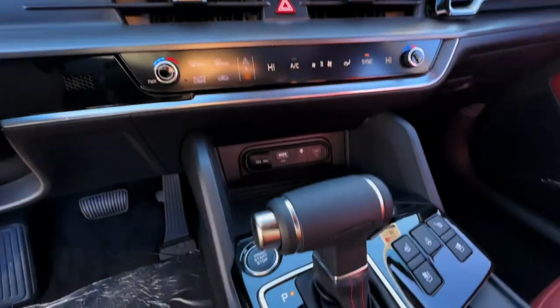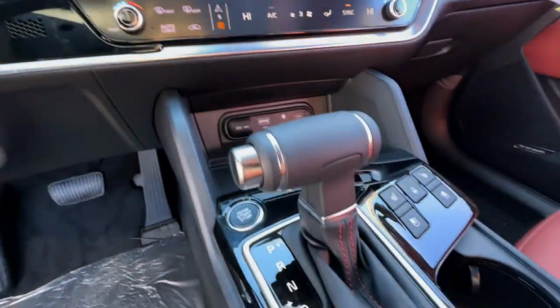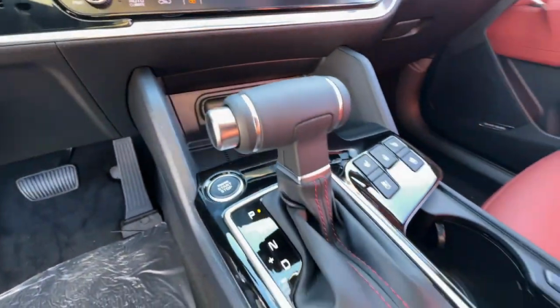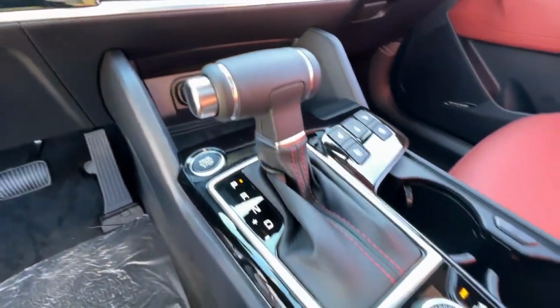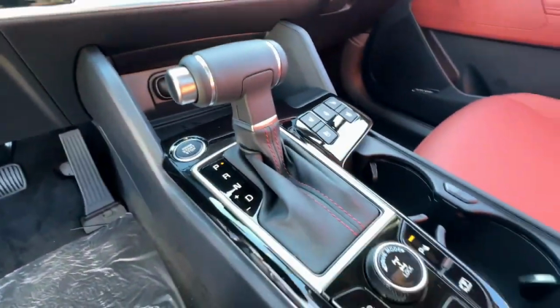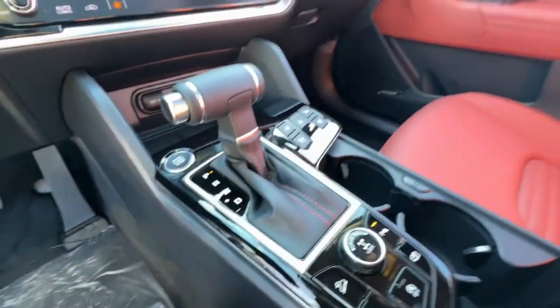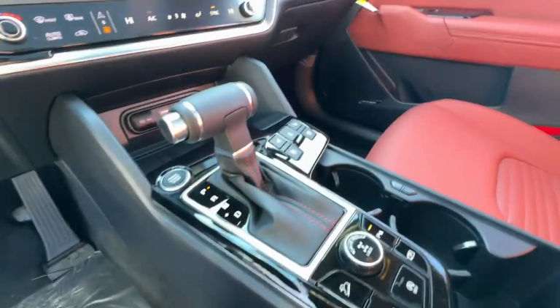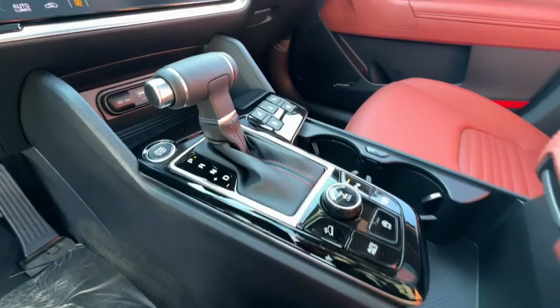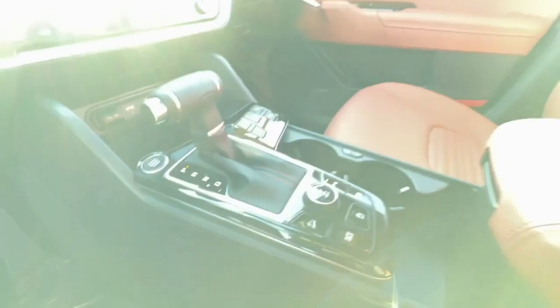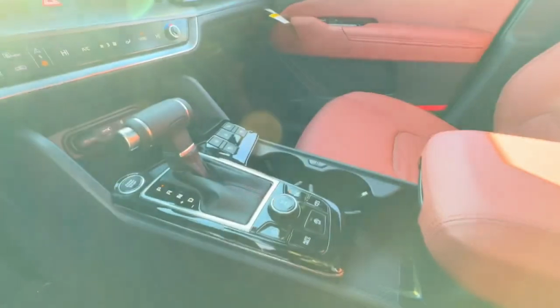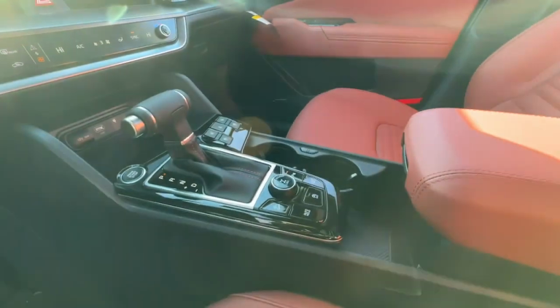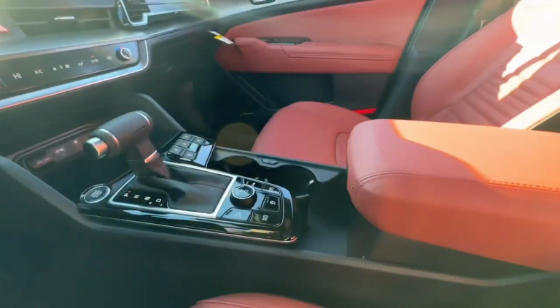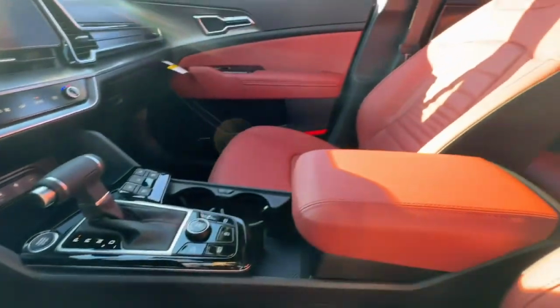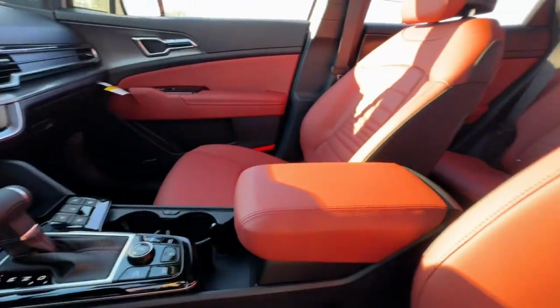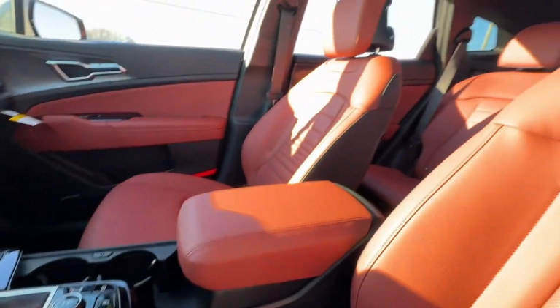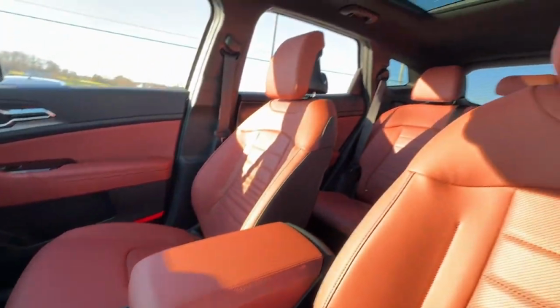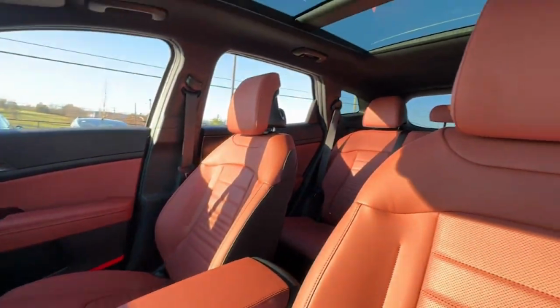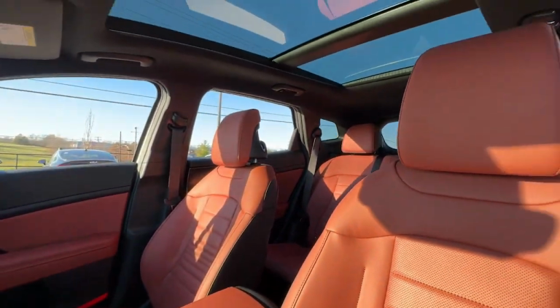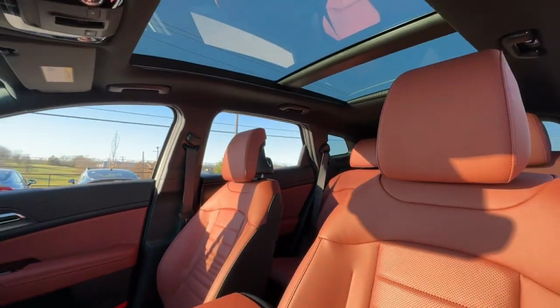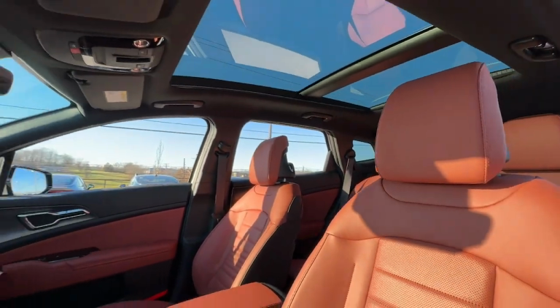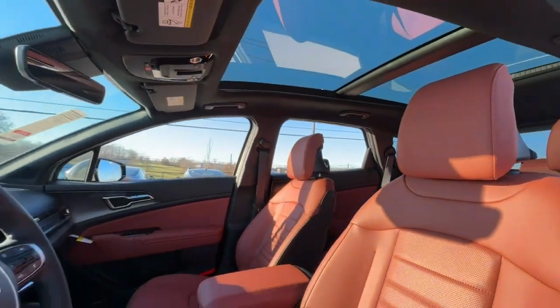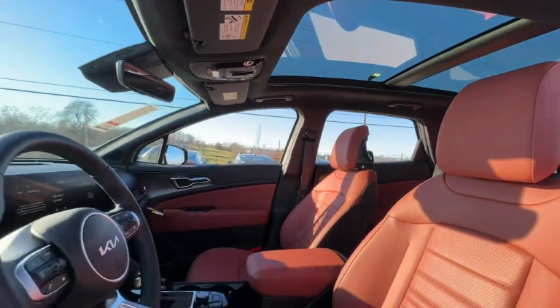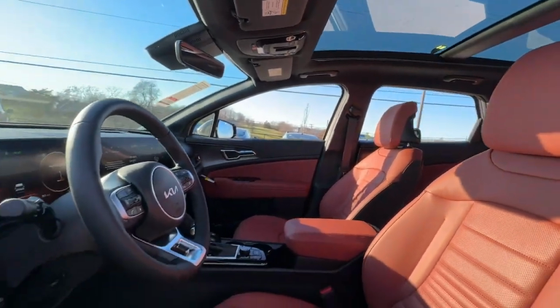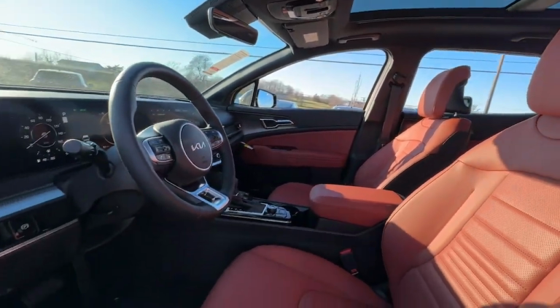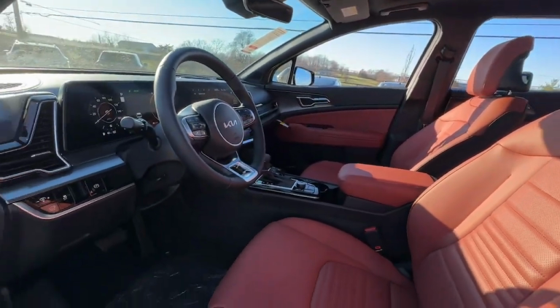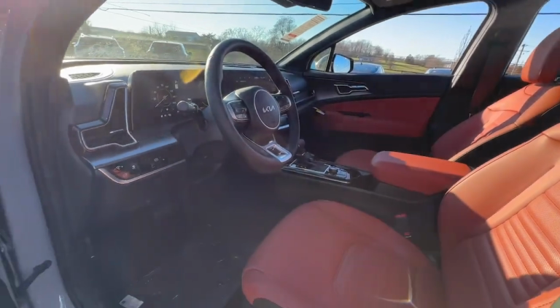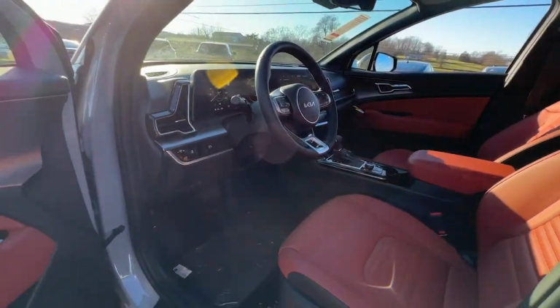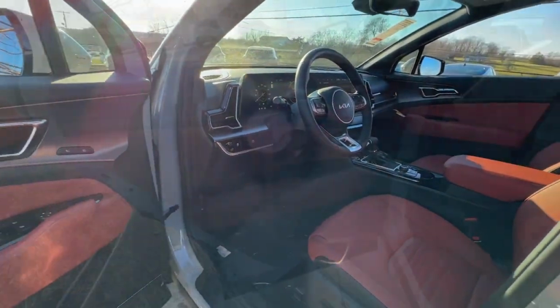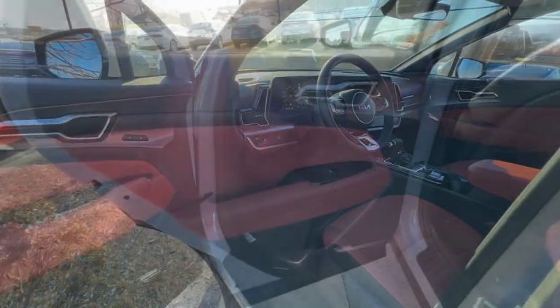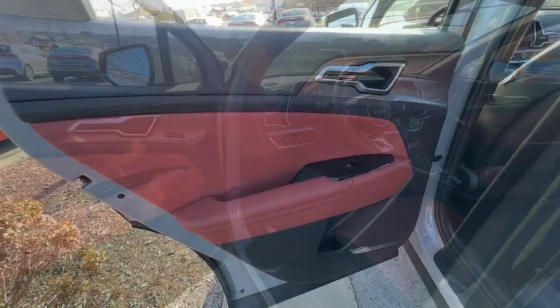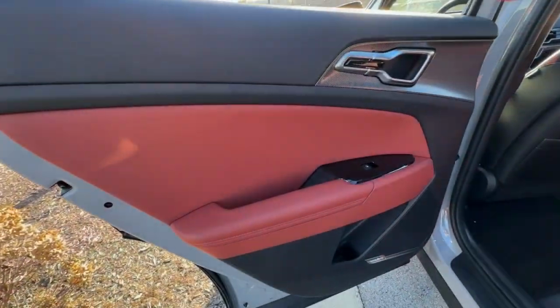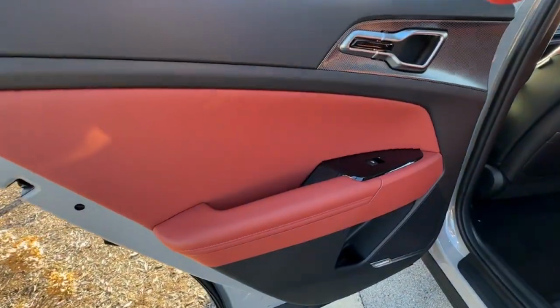Kick your love of driving up a notch. Get behind the wheel of this sleek, nimble Sportage. Come in for a fun and easy test drive — our team will make it the best part of your day.